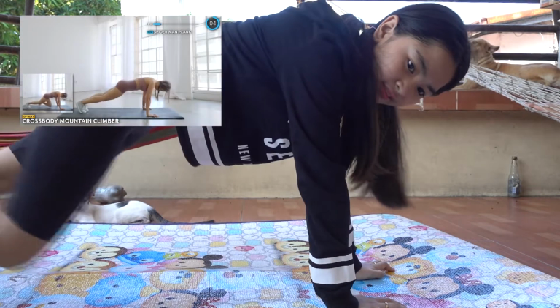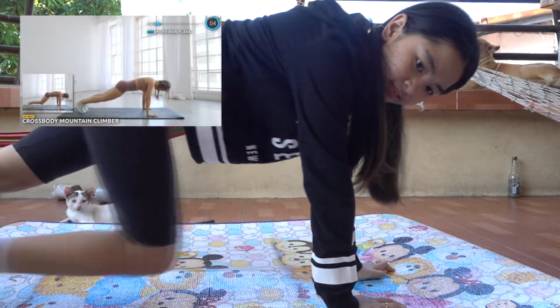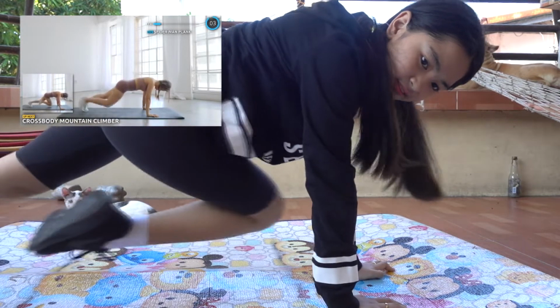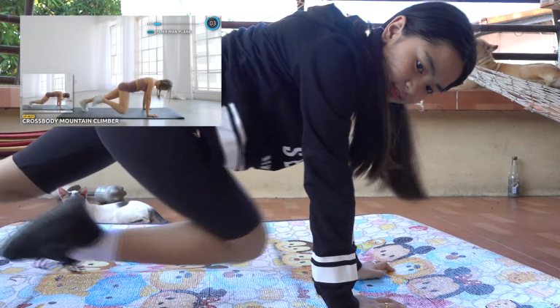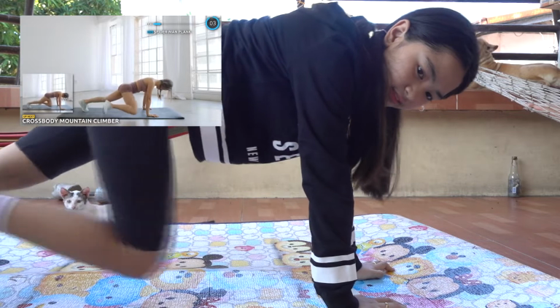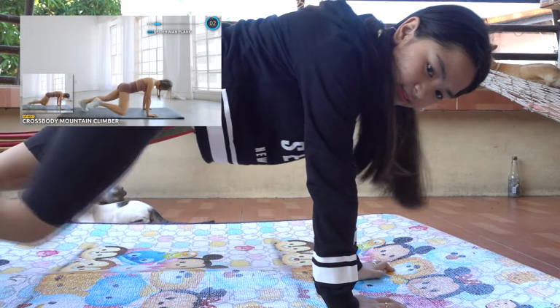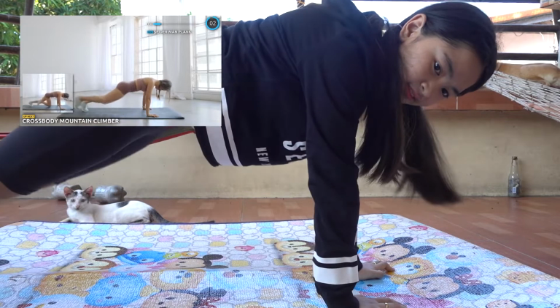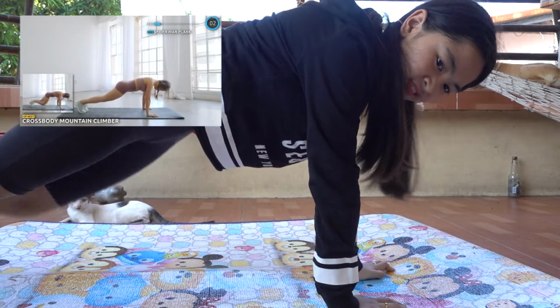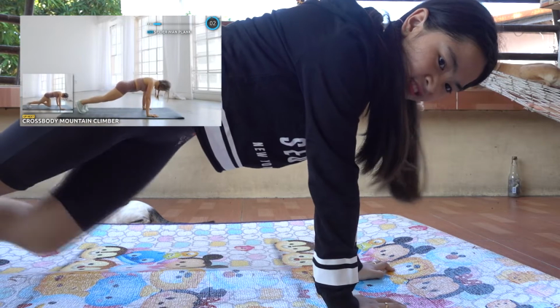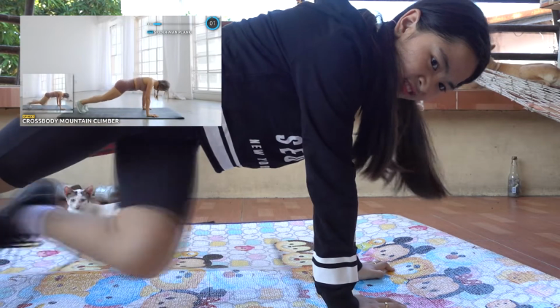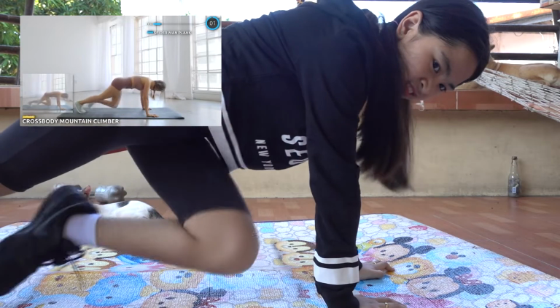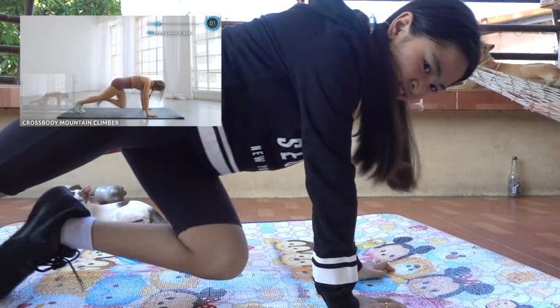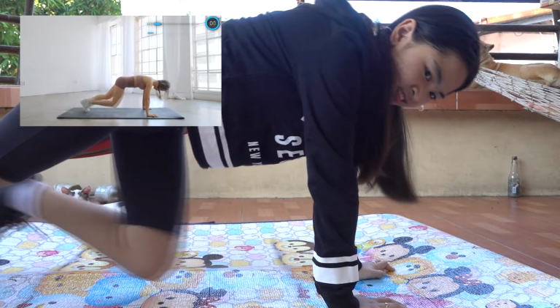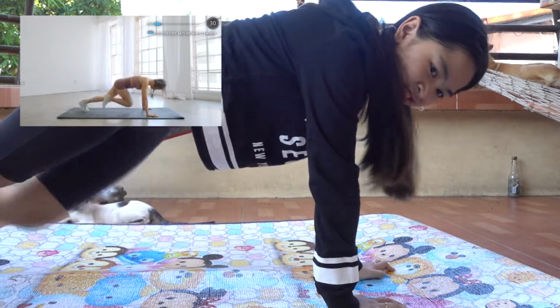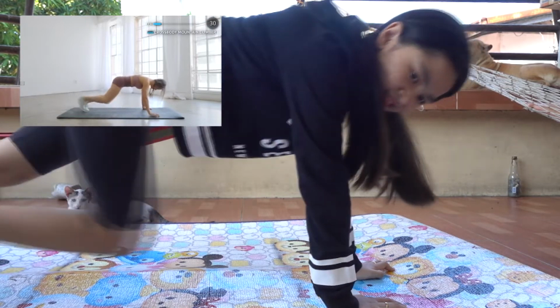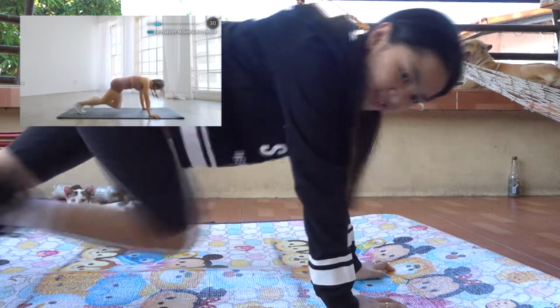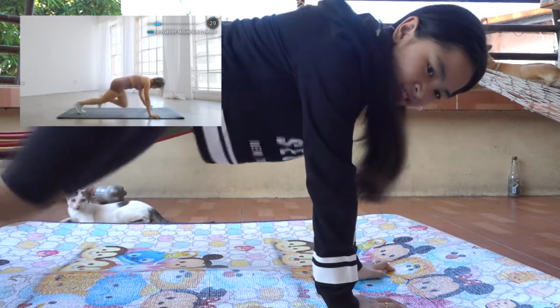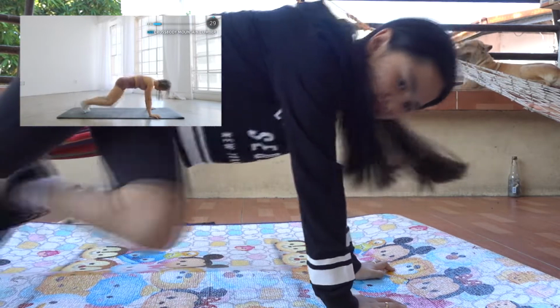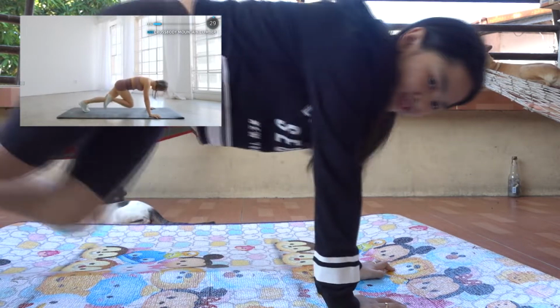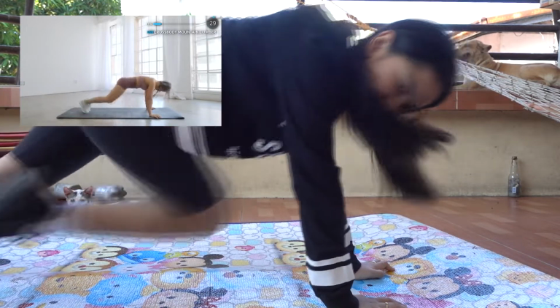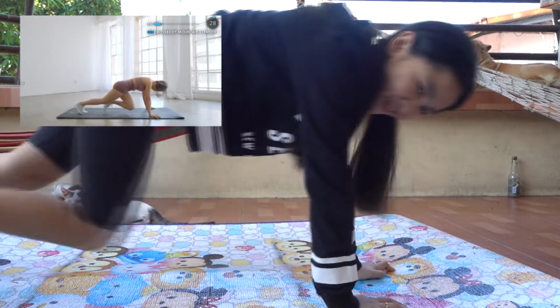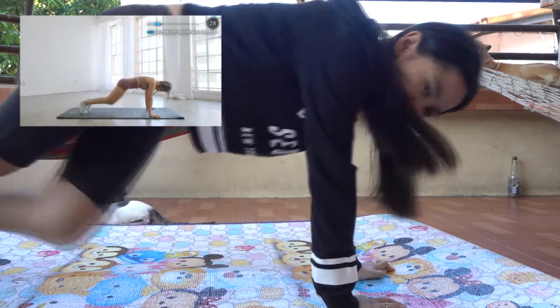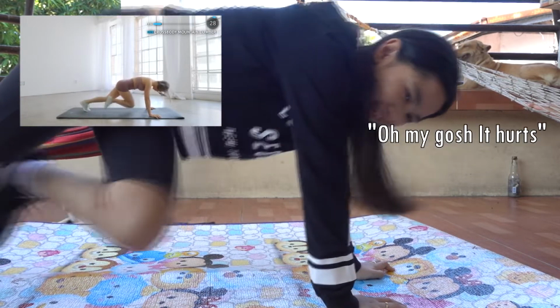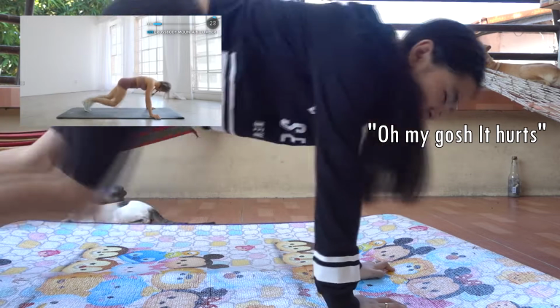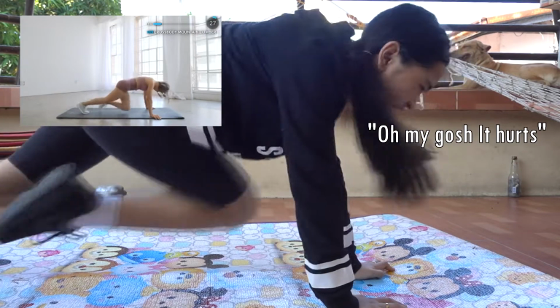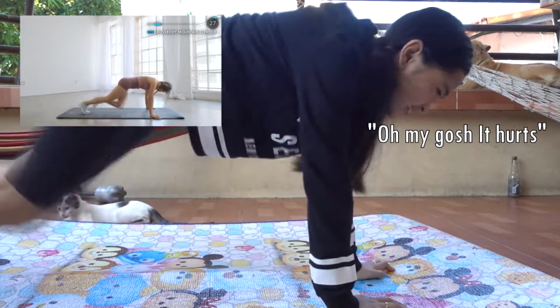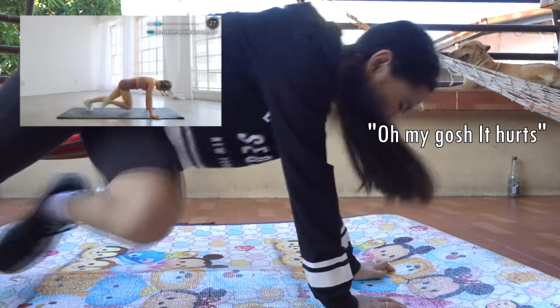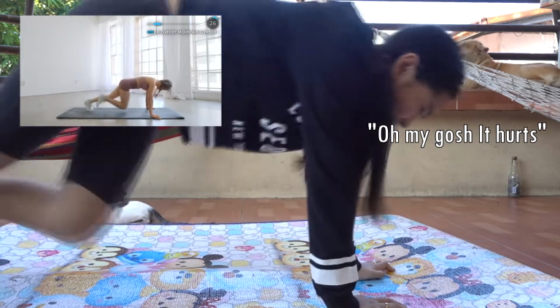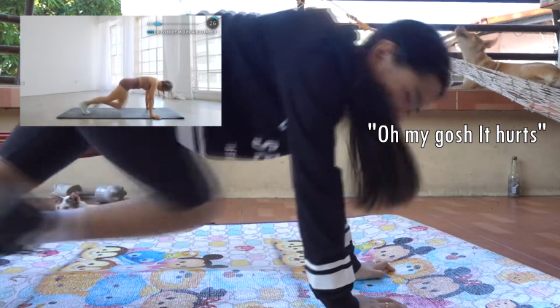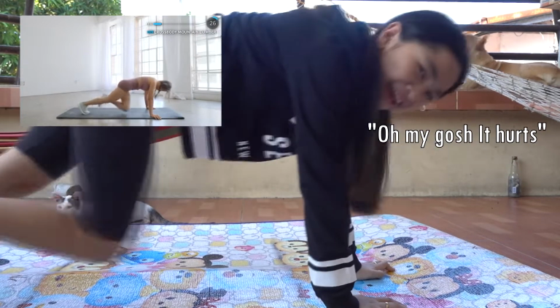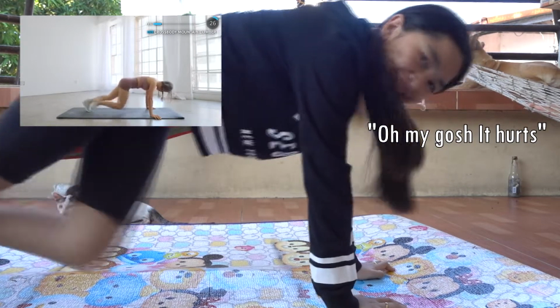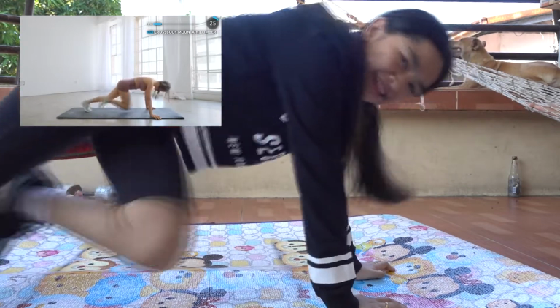Now get ready to jump into crossbody climber. Bring your knees in as close to the opposite elbow as possible and tighten up your core guys.